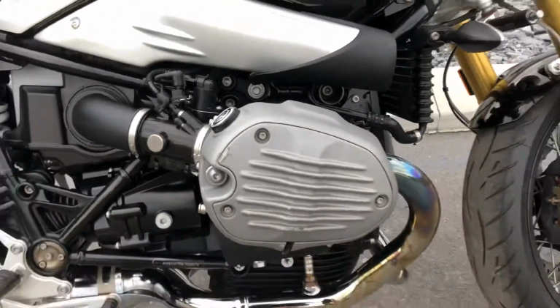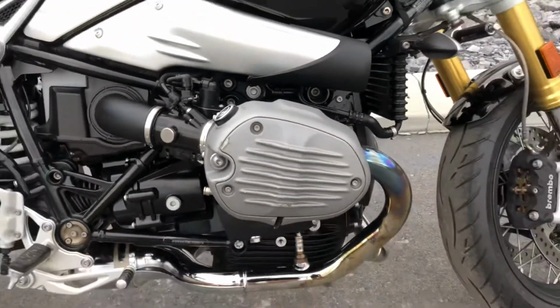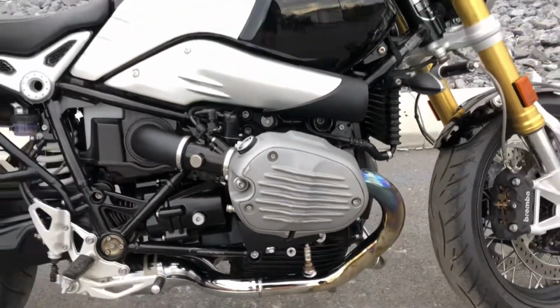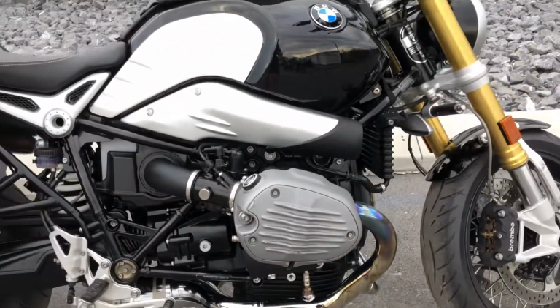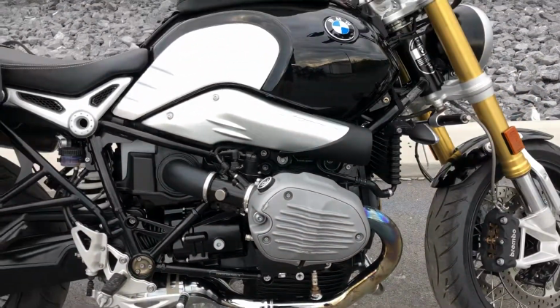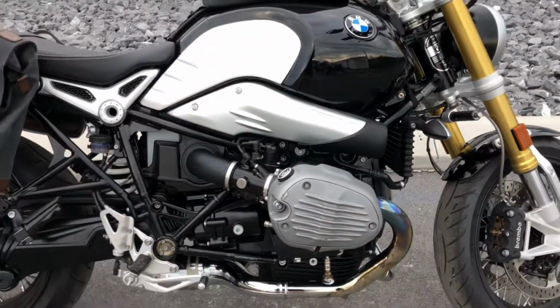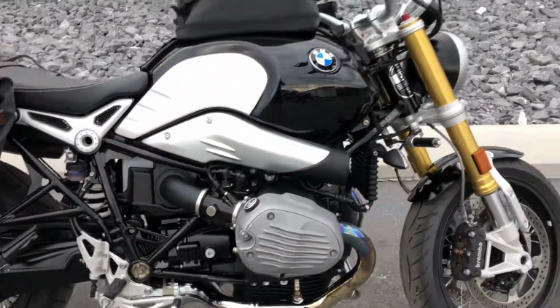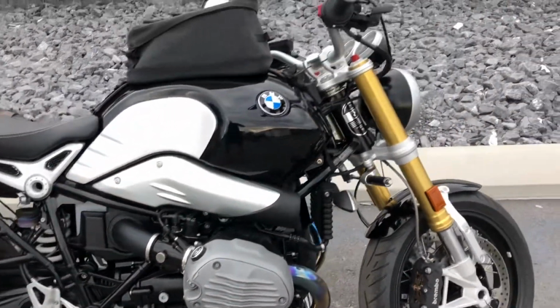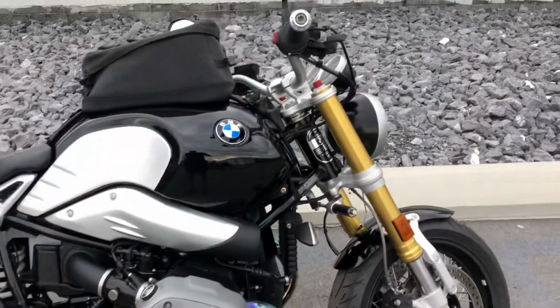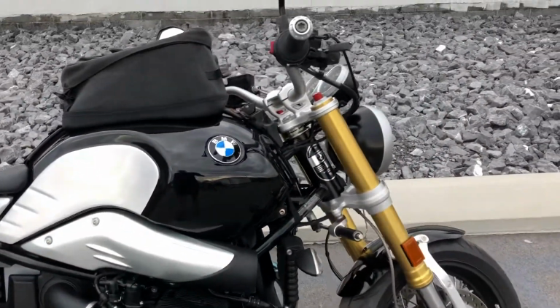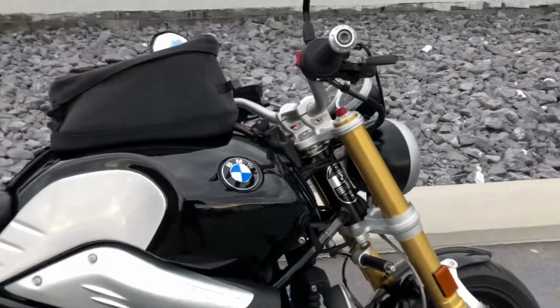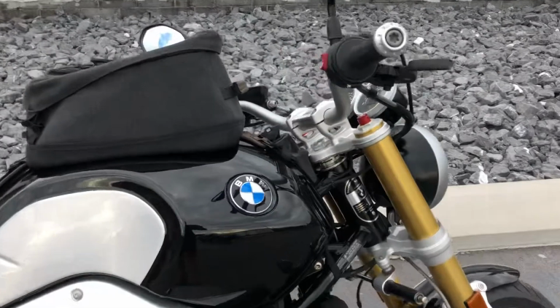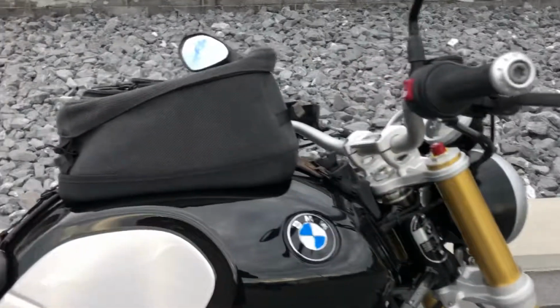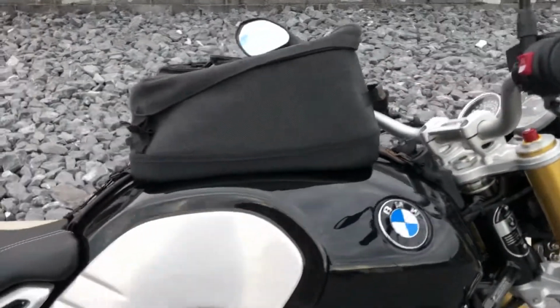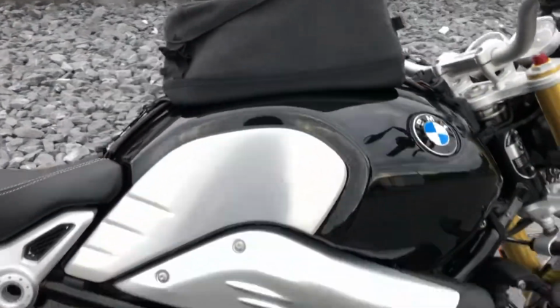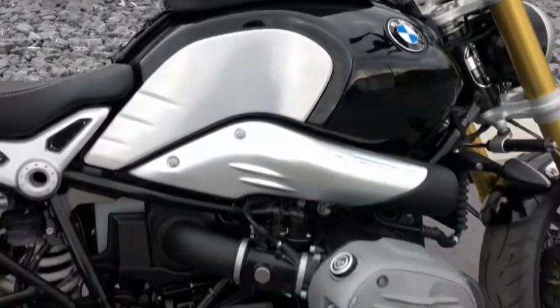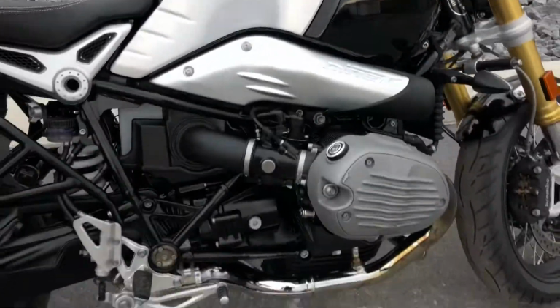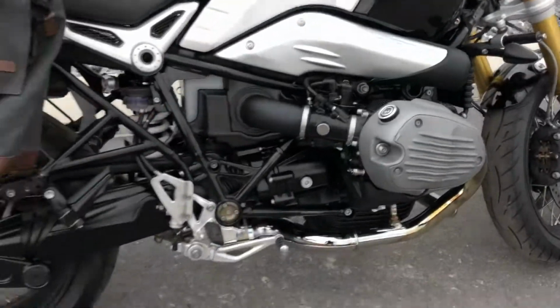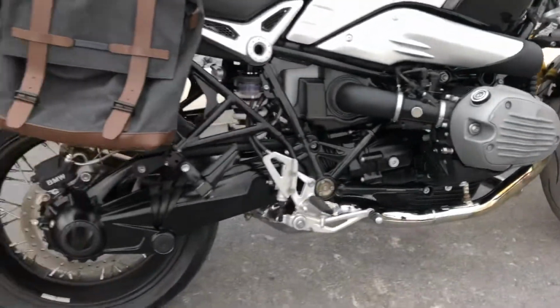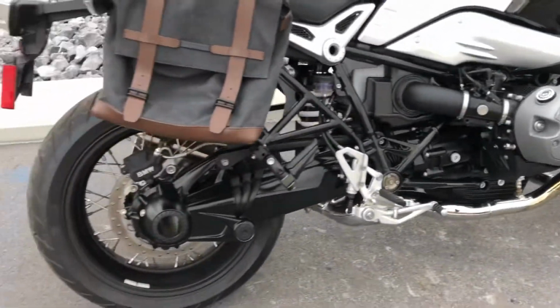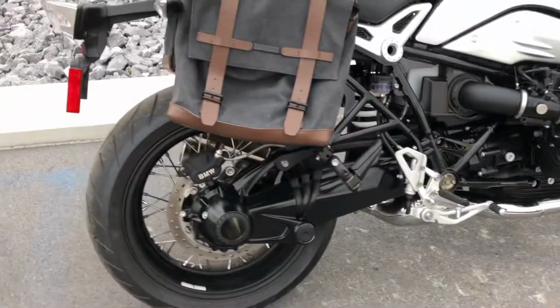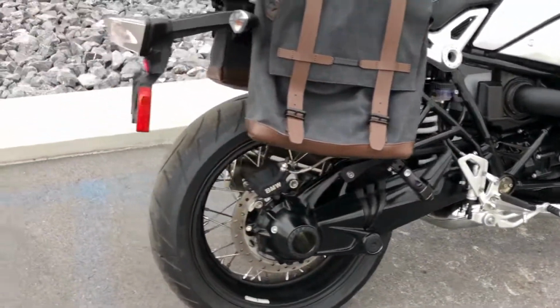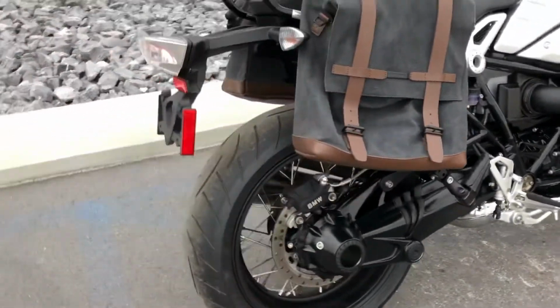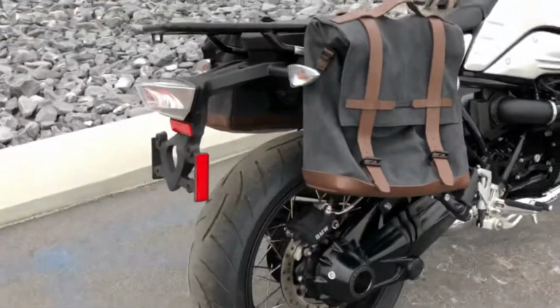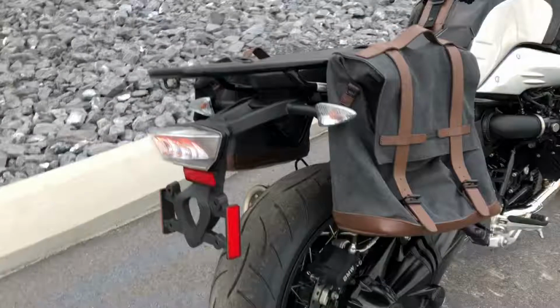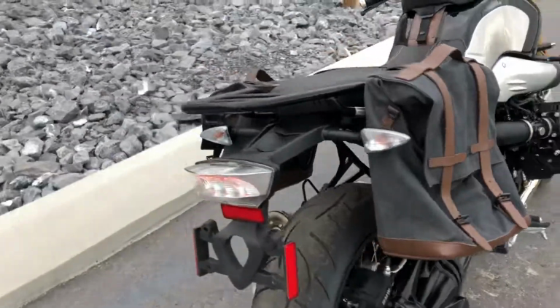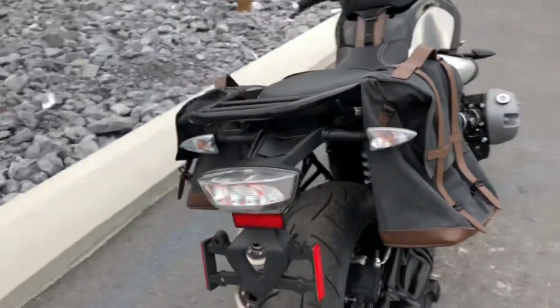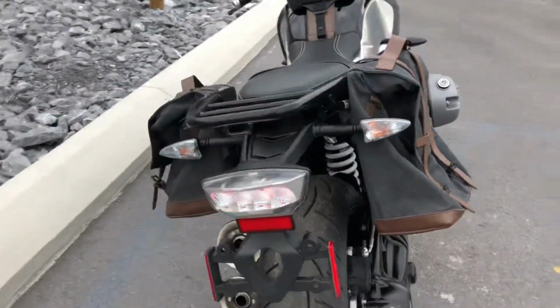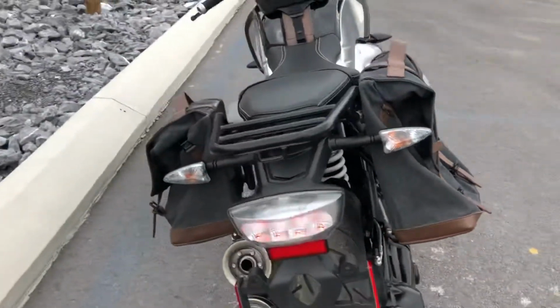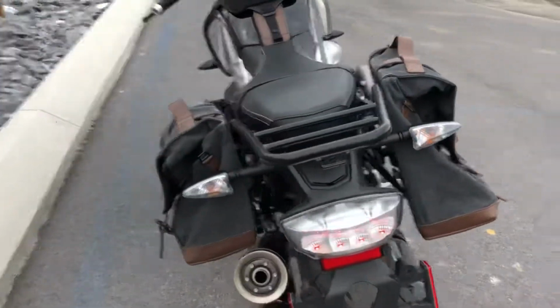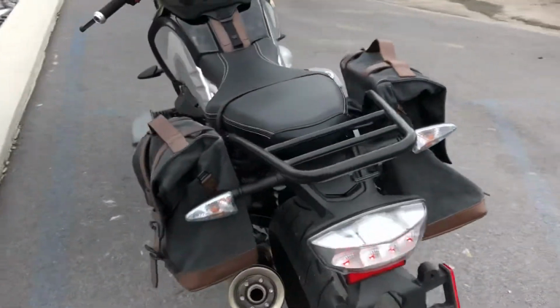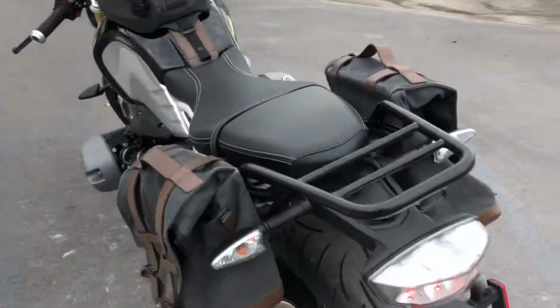Not very noticeable at all. Fuel tank is untouched. The rest of the bike is perfect. Obviously, most of the factory warranty life still remains on this bike.